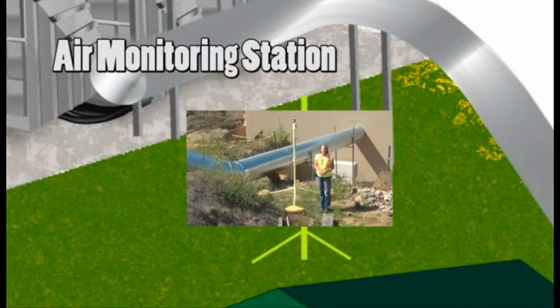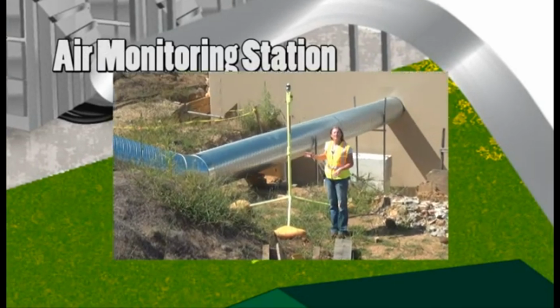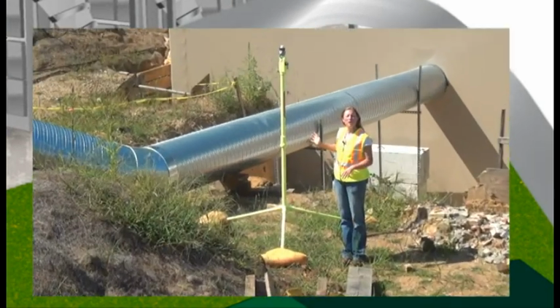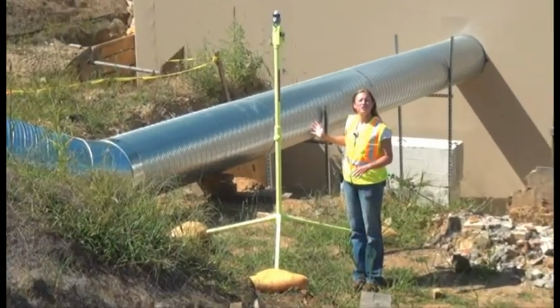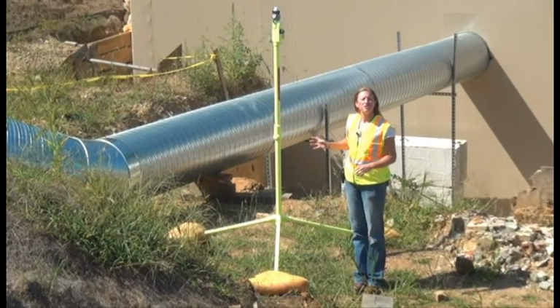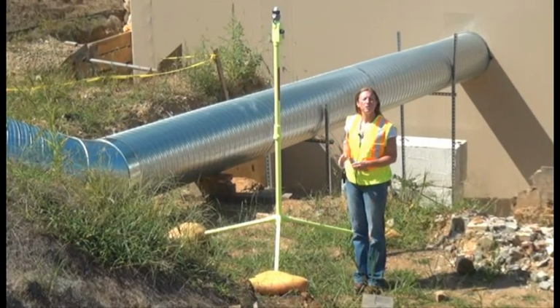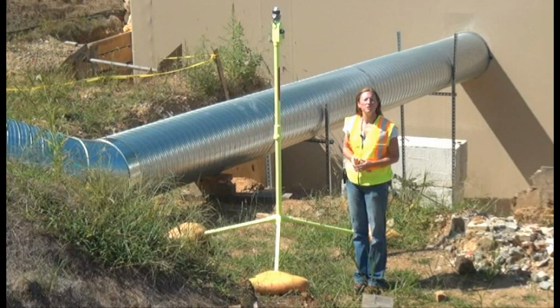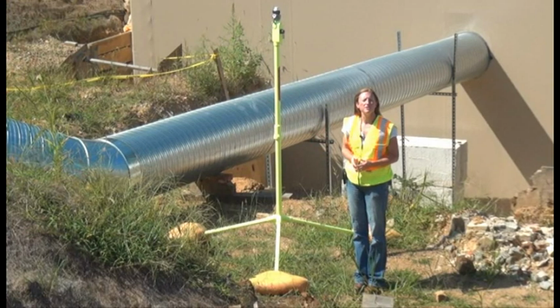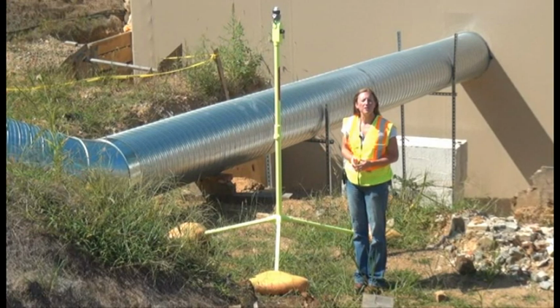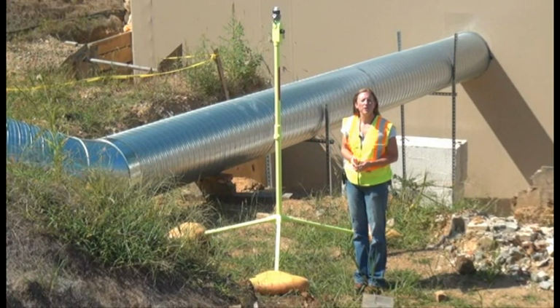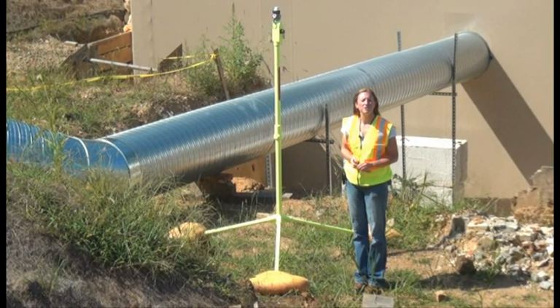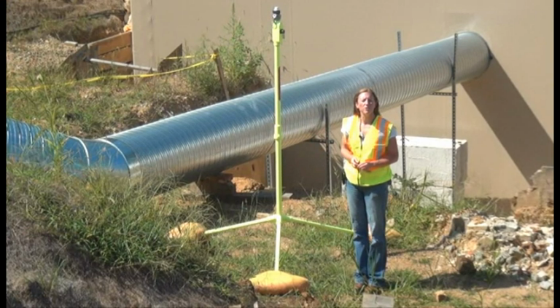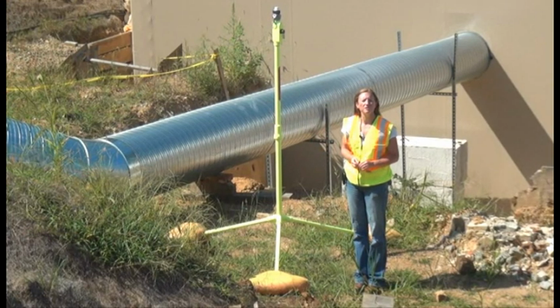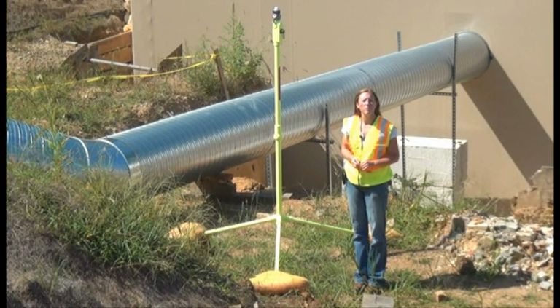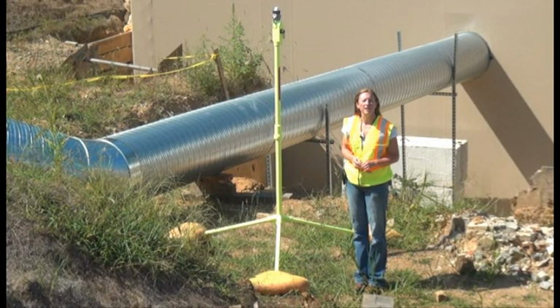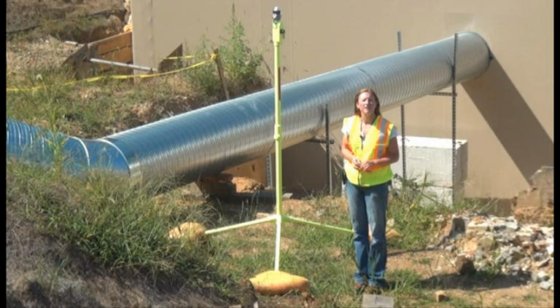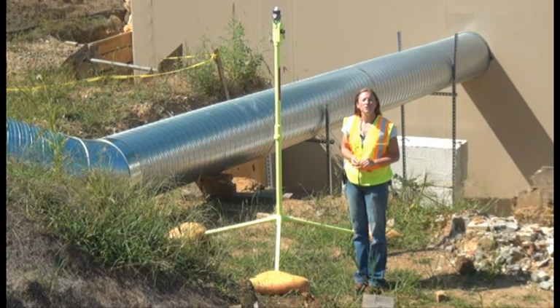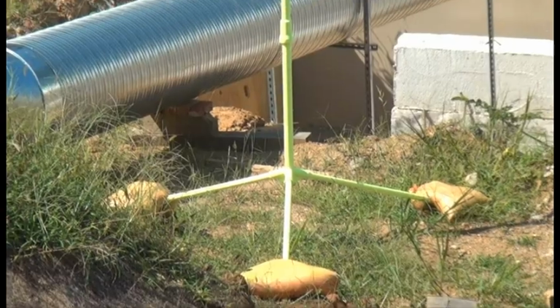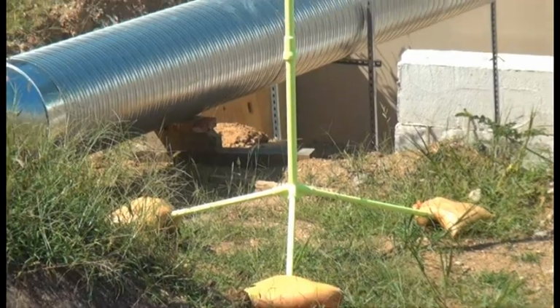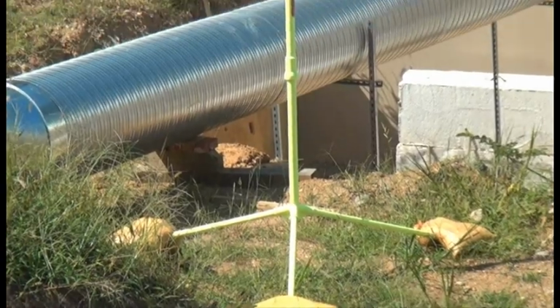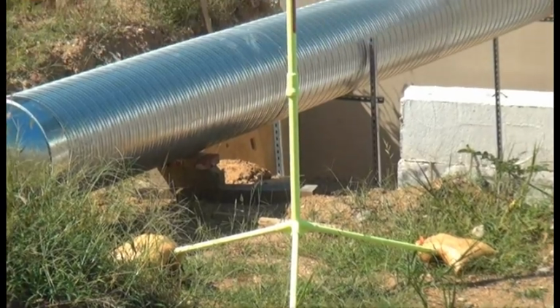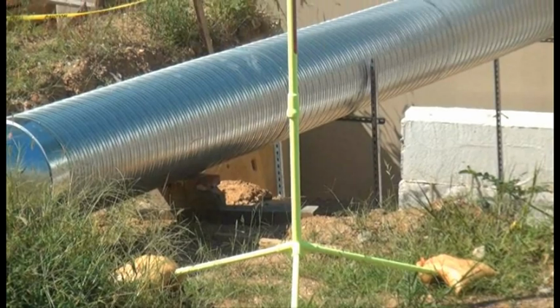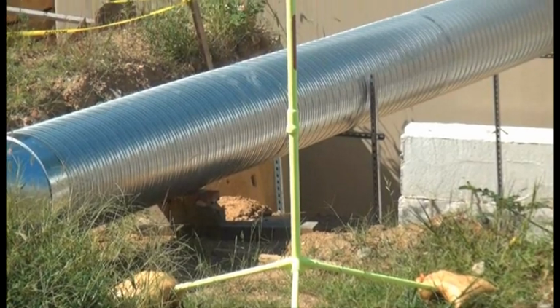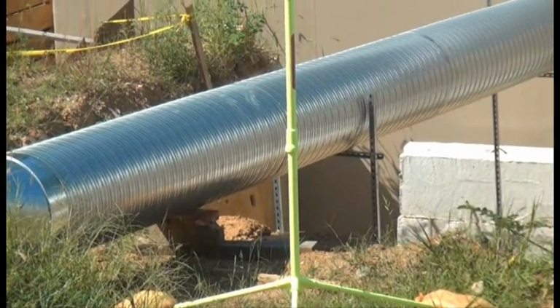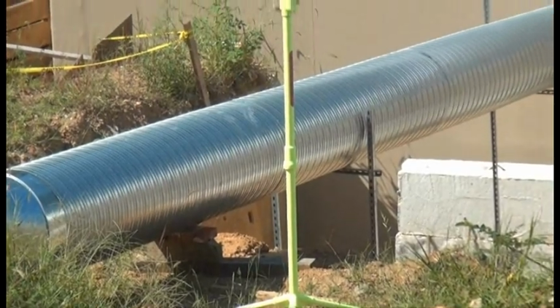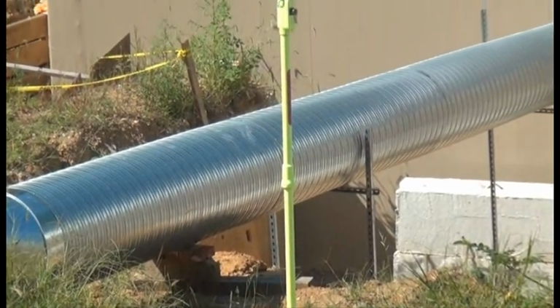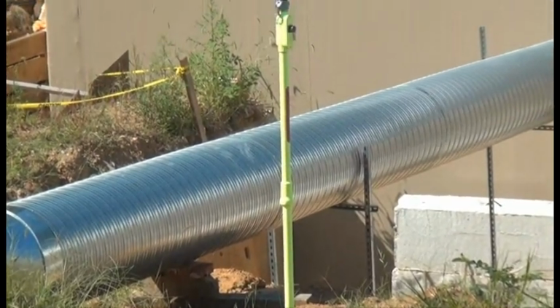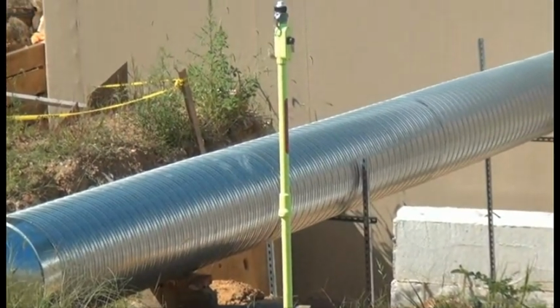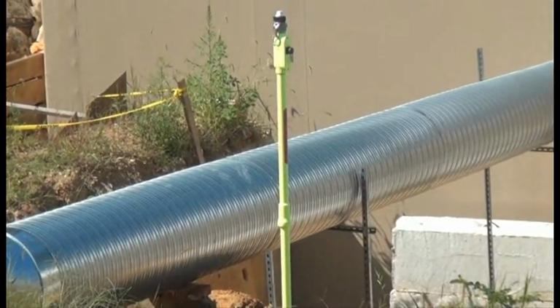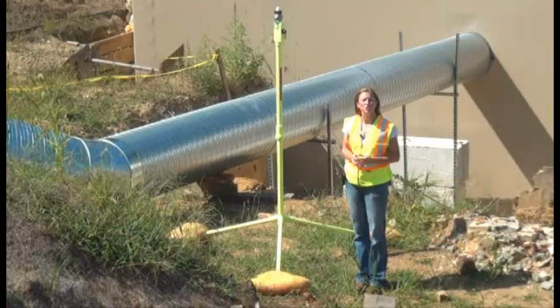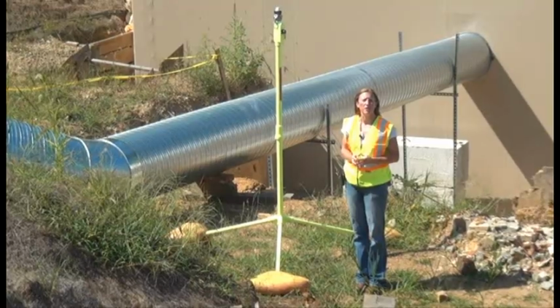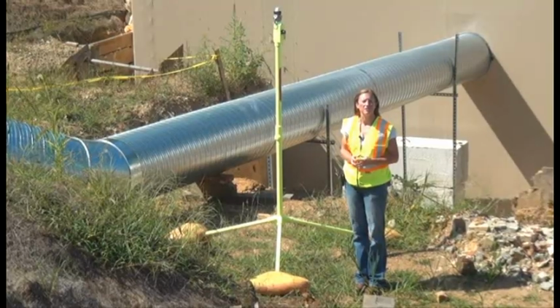This is the air monitoring station that we will be utilizing throughout the process to gather real-time weather data, so that in the event of an emergency, if there were a chemical release, we could determine the dispersion of that release.